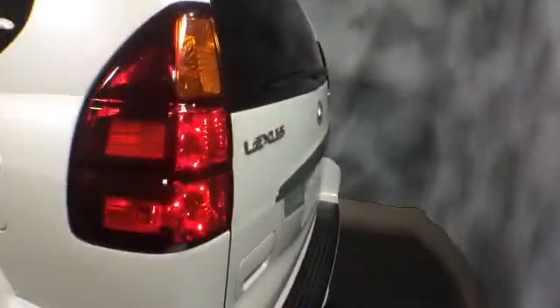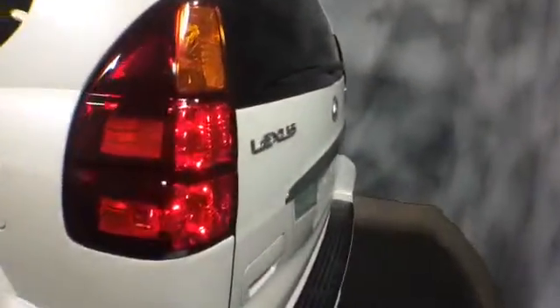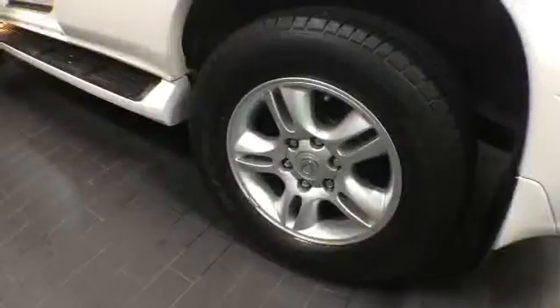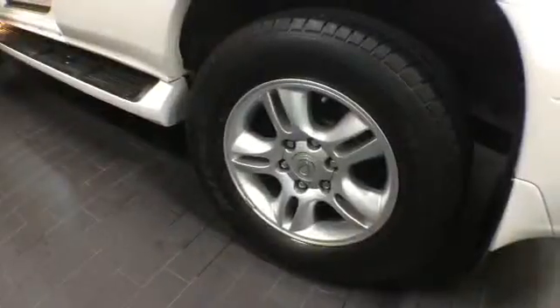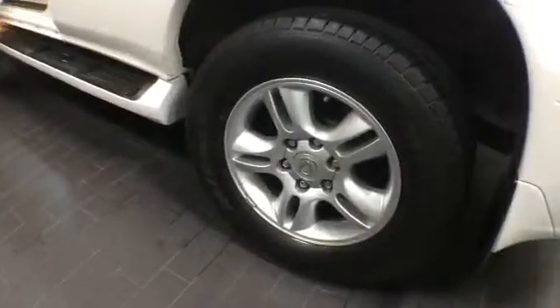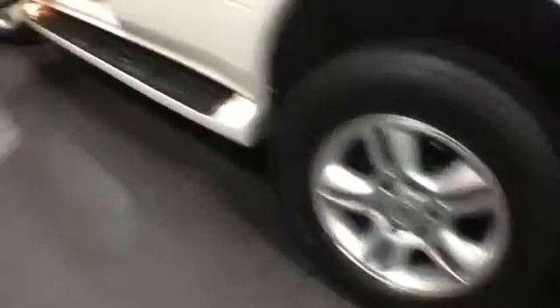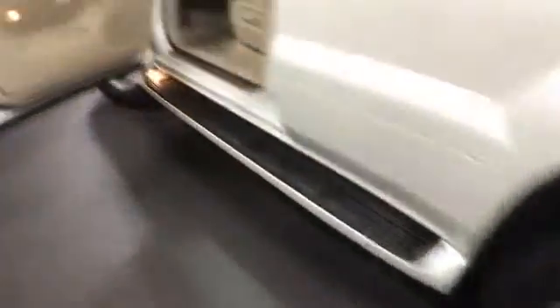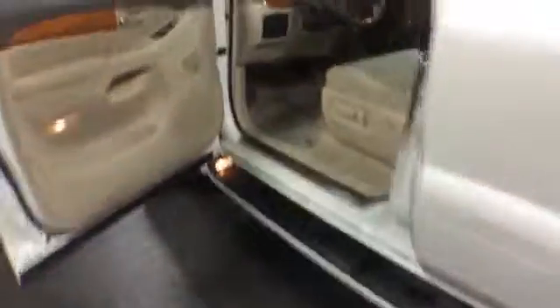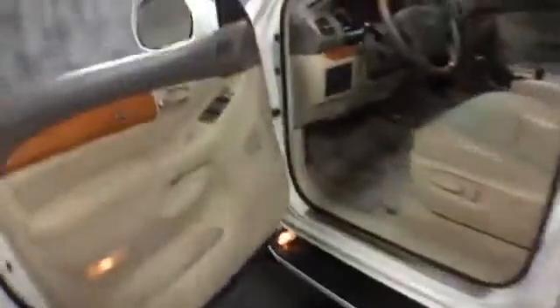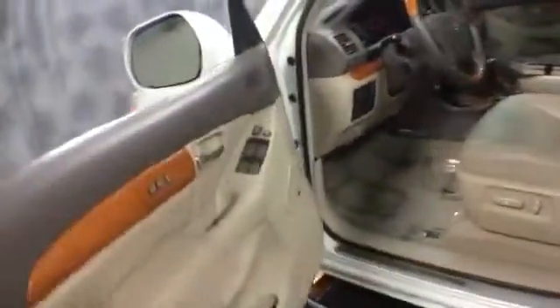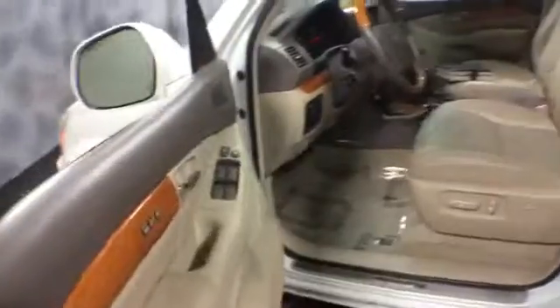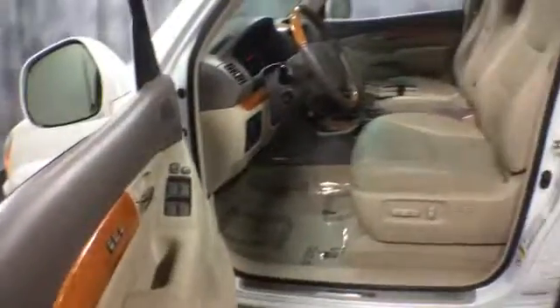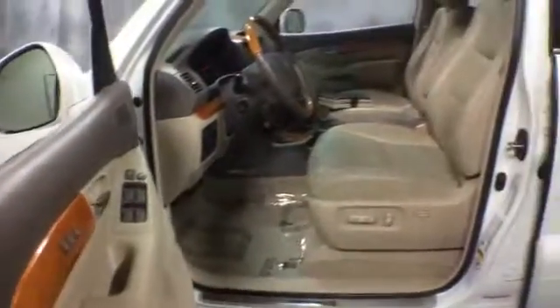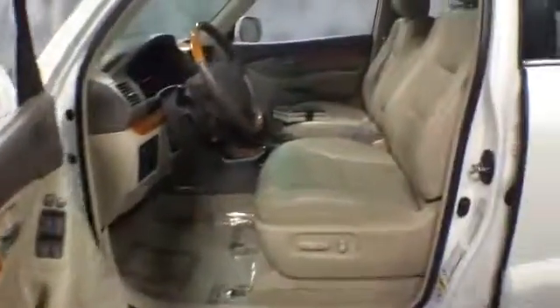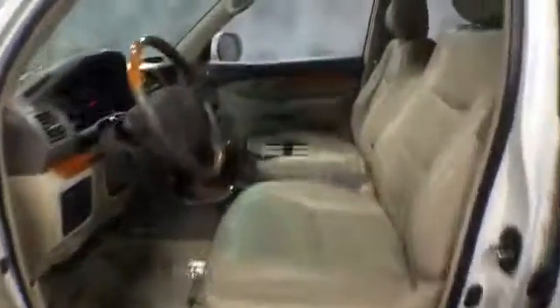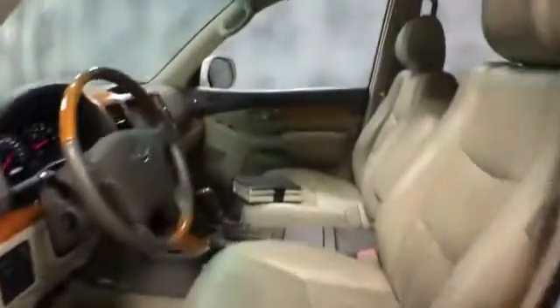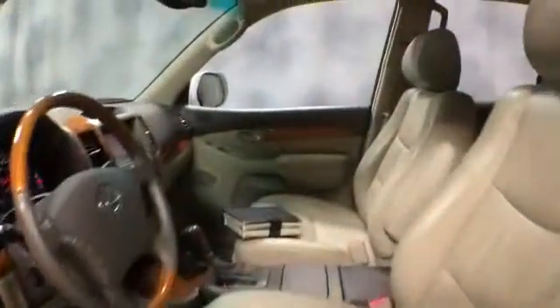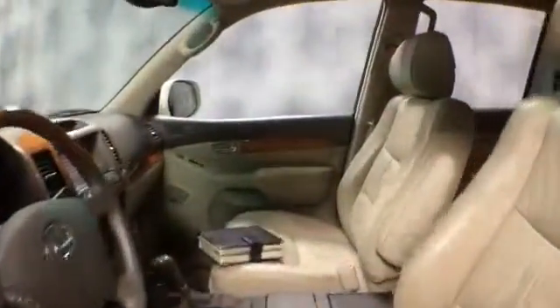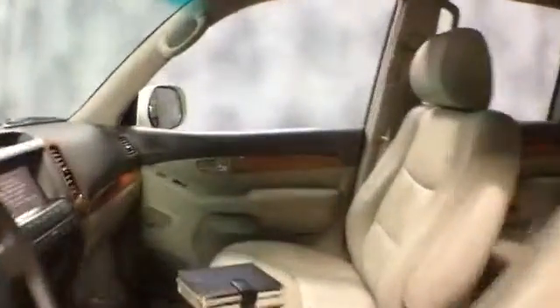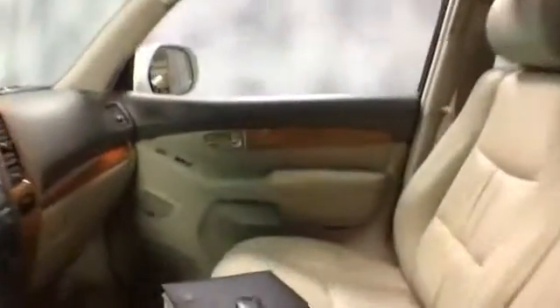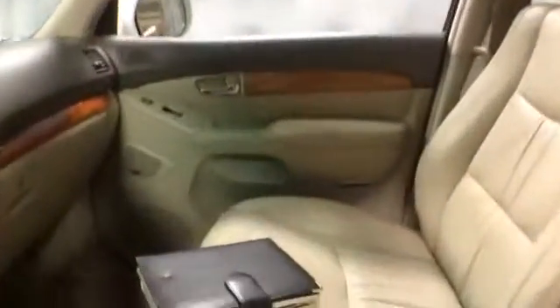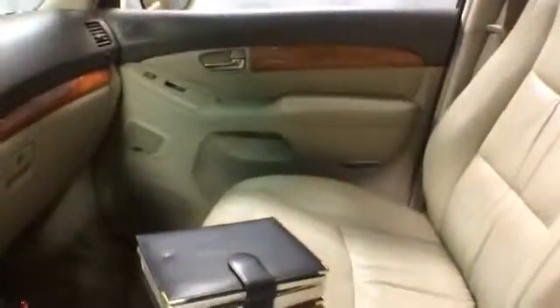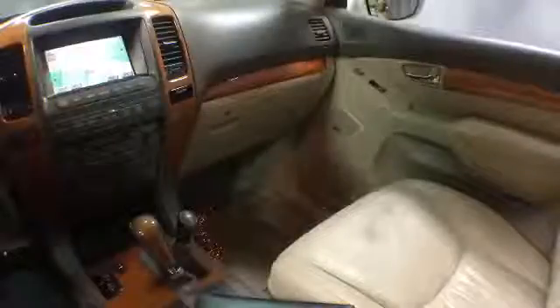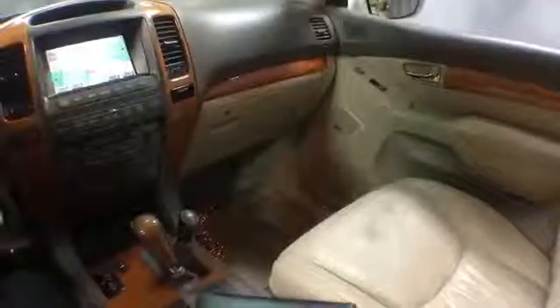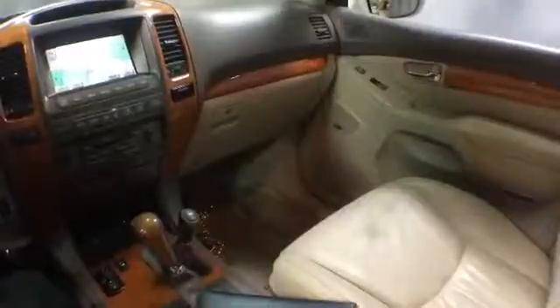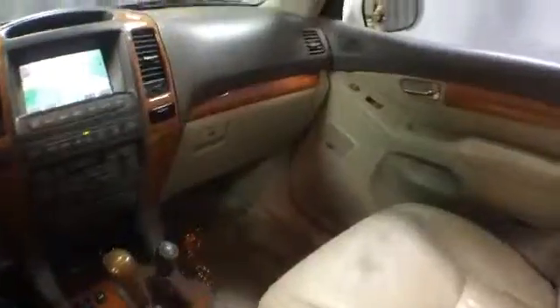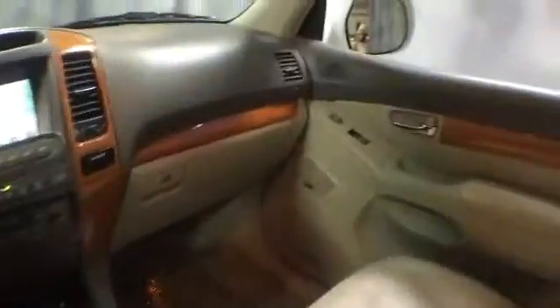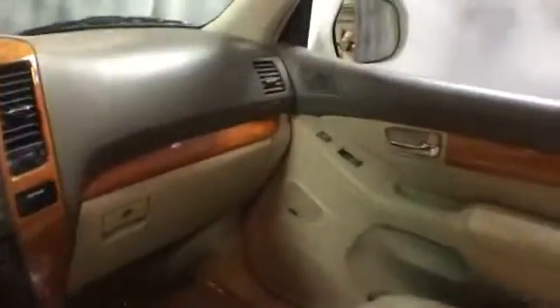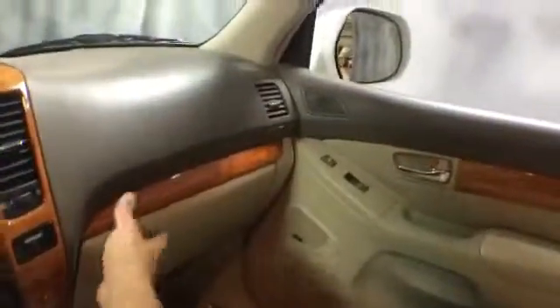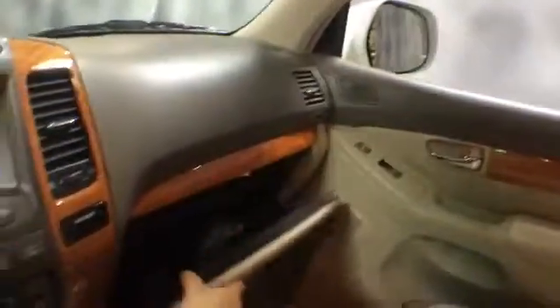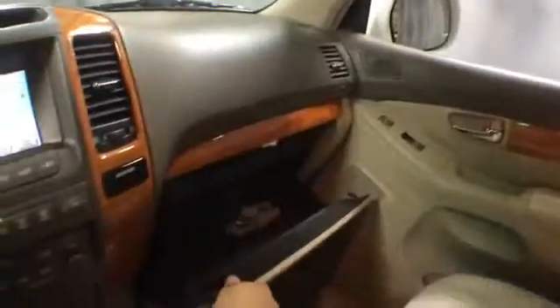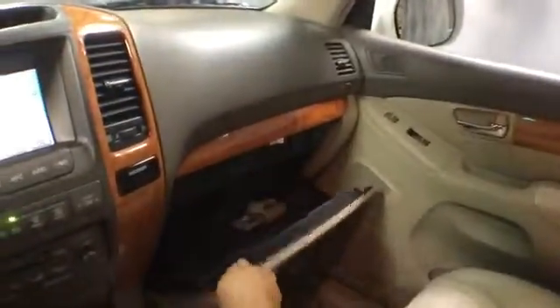On the inside, there's wood trim, a leather-wrapped steering wheel with controls, and ivory leather upholstery power seats. It's equipped with NAV and dual climate control.